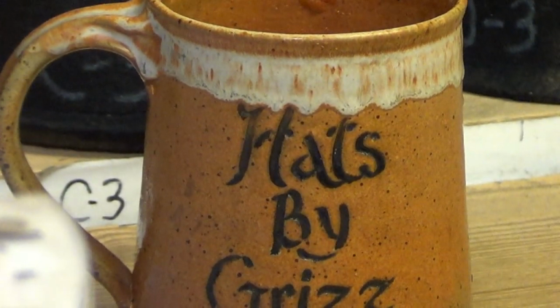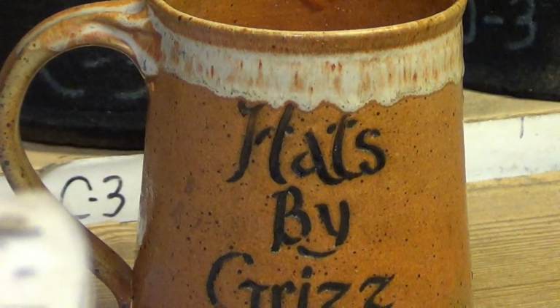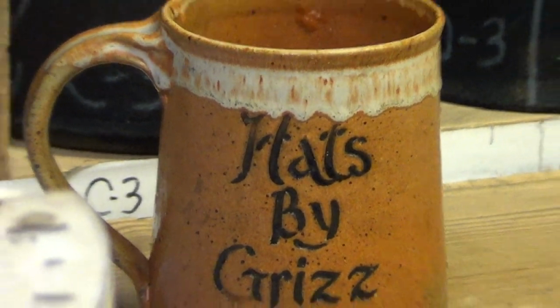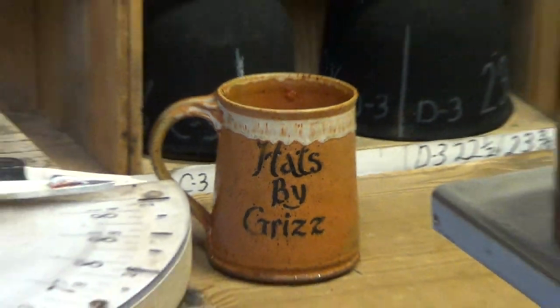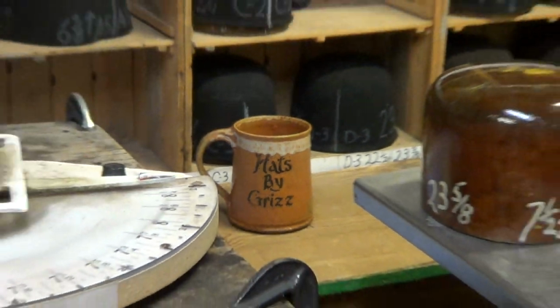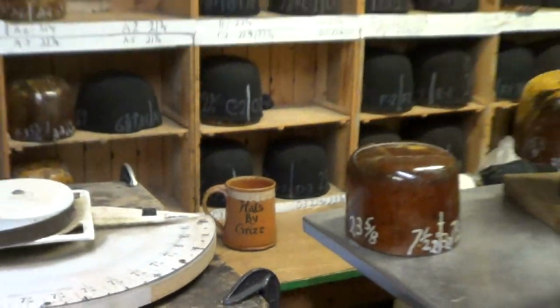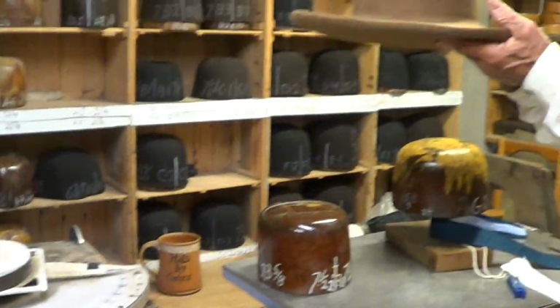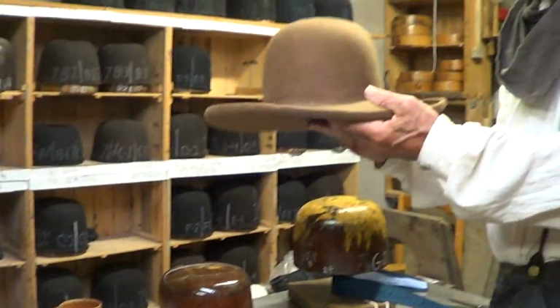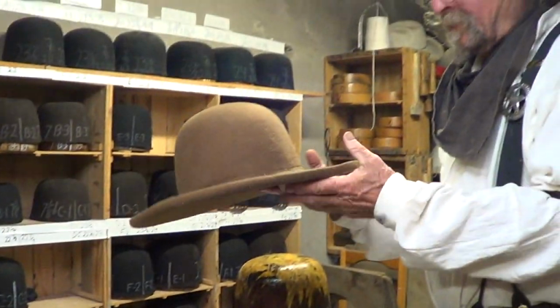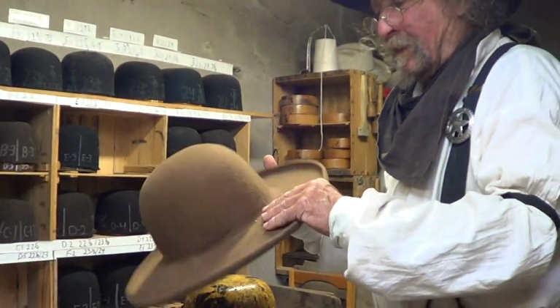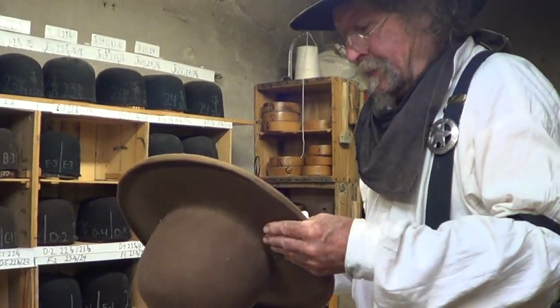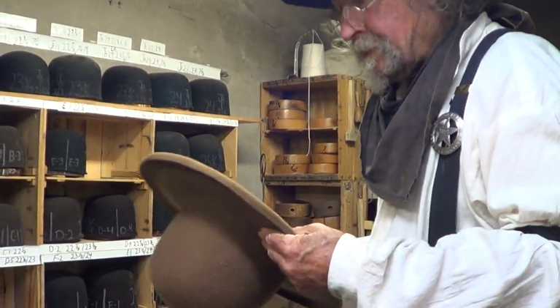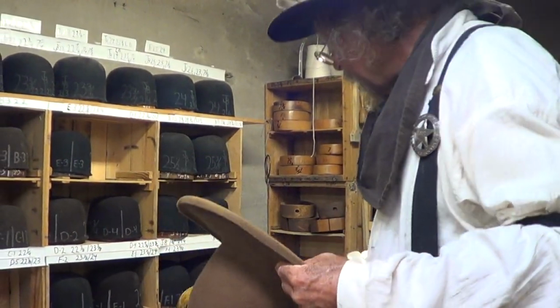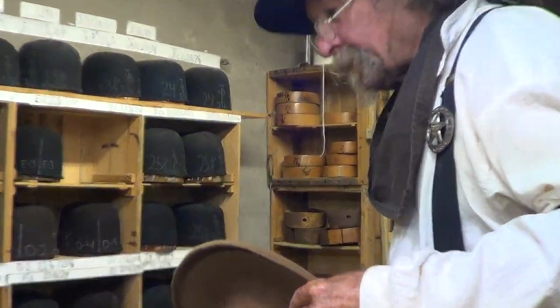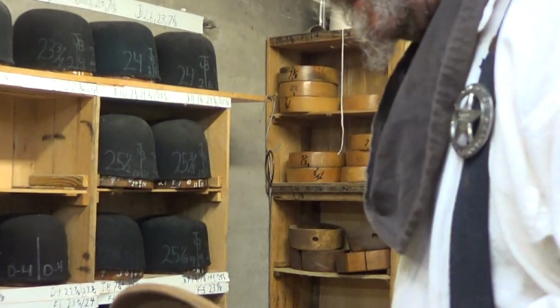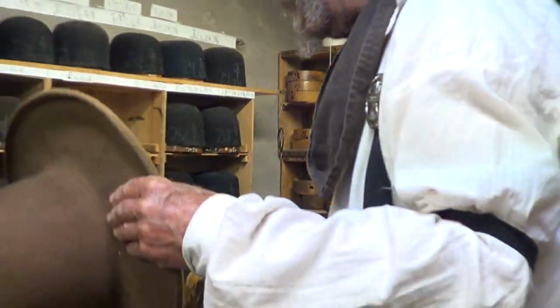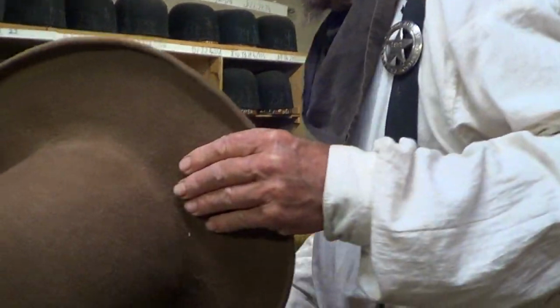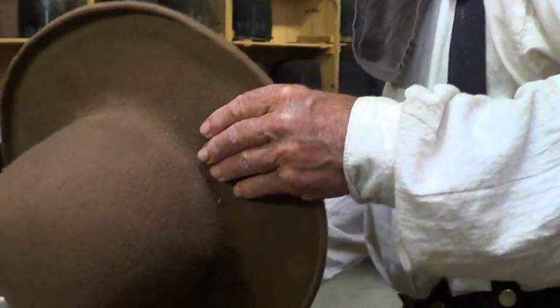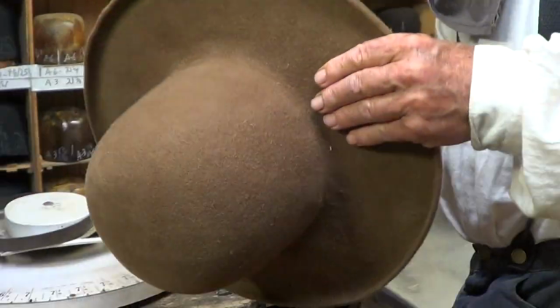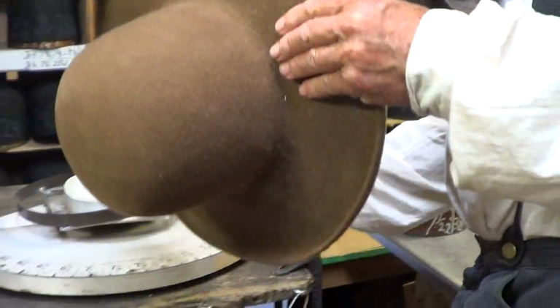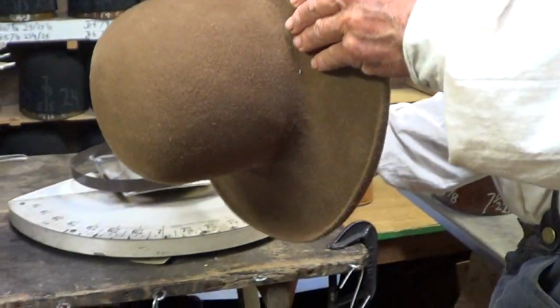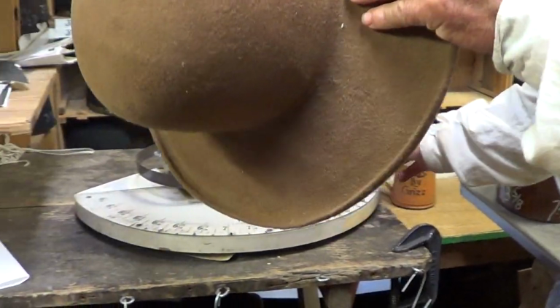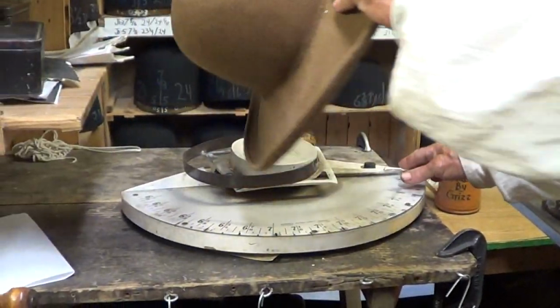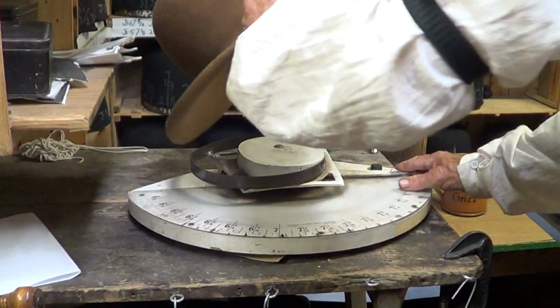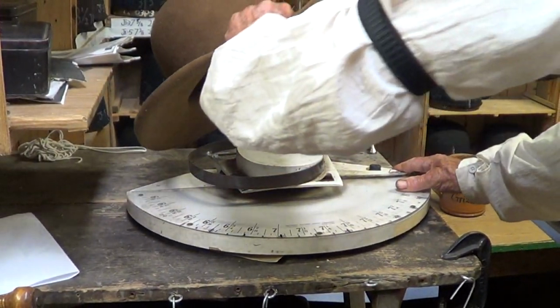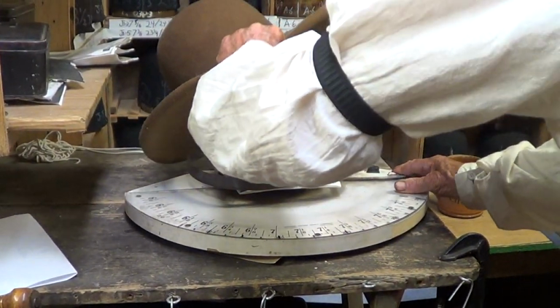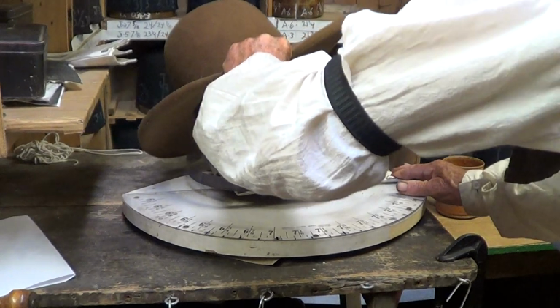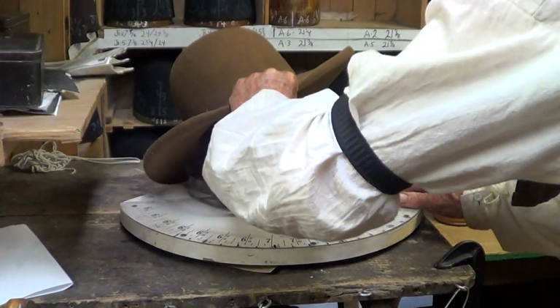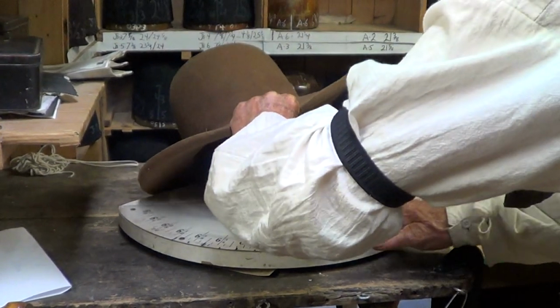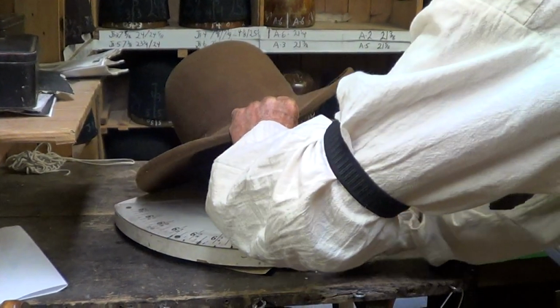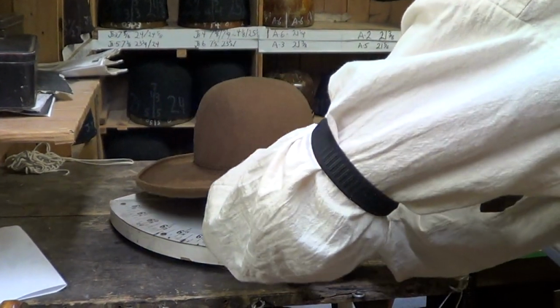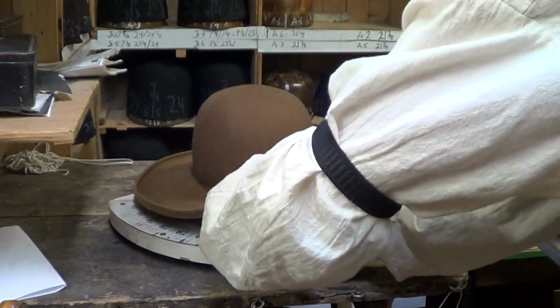Are we rolling? We are rolling. Okay, good. Now, what I'm fixing to do now — if folks missed the last time, and we might have left out a few things — is I'm sizing the hat right now.